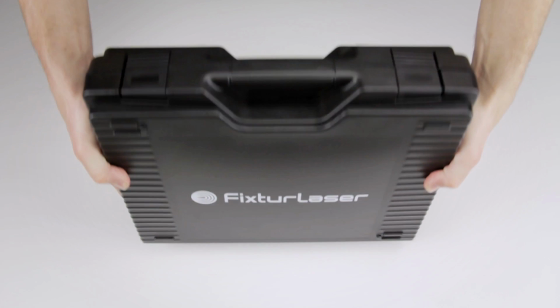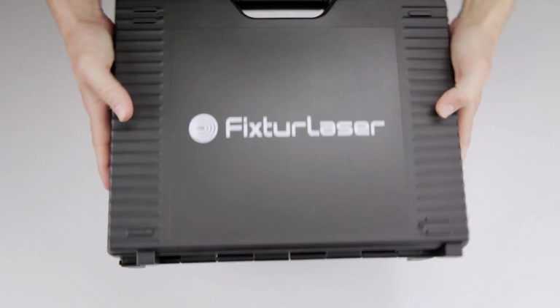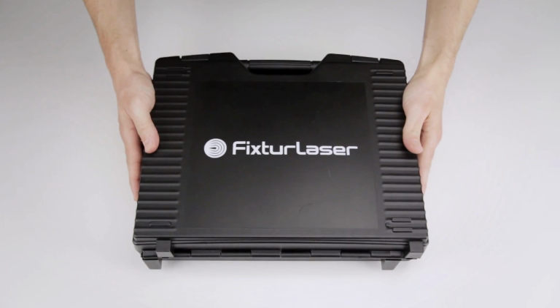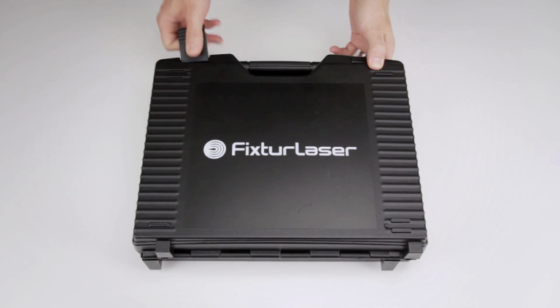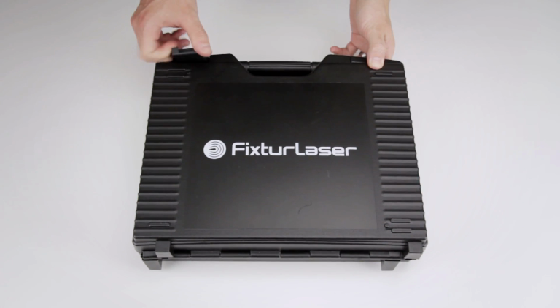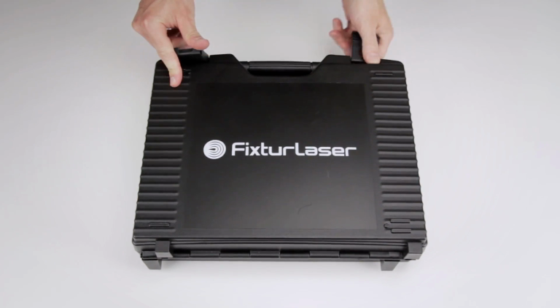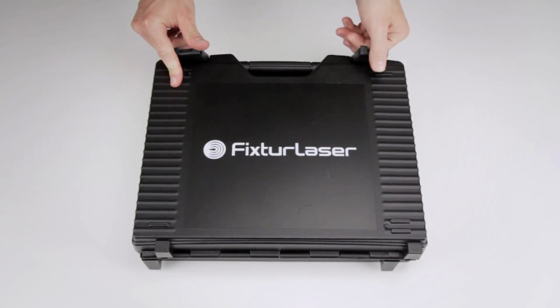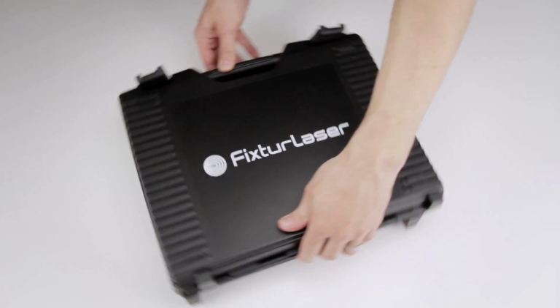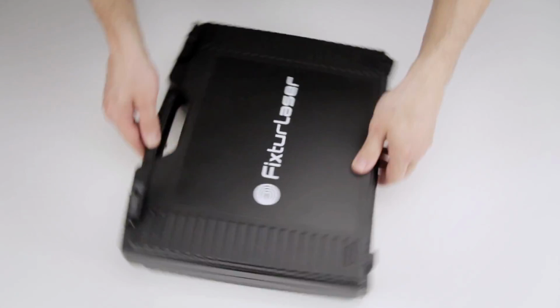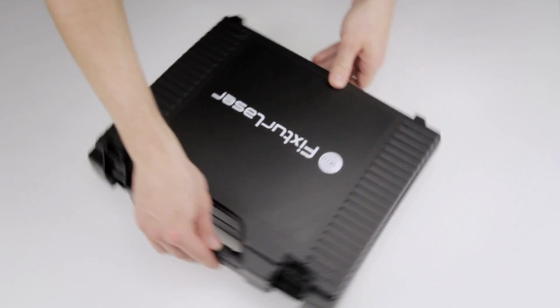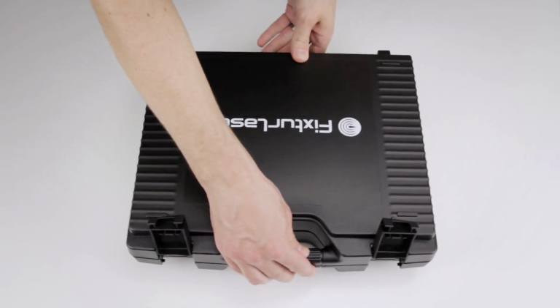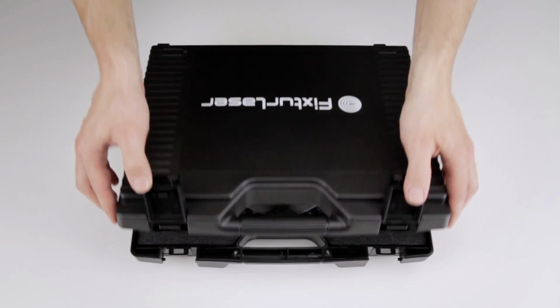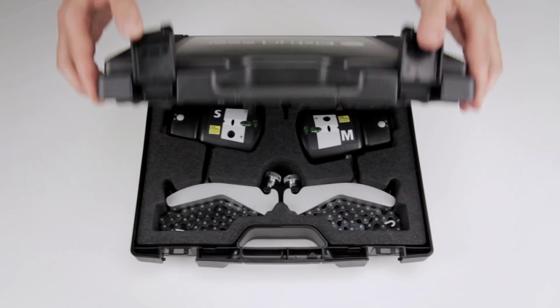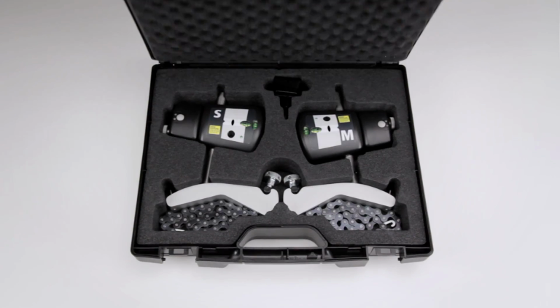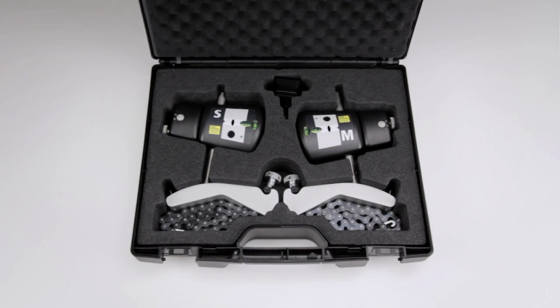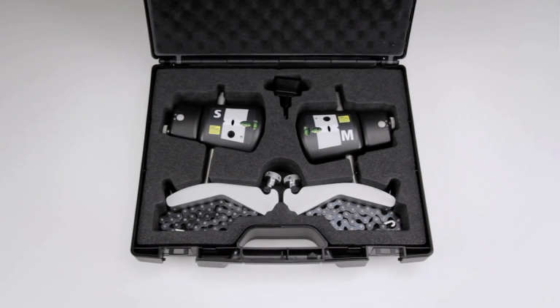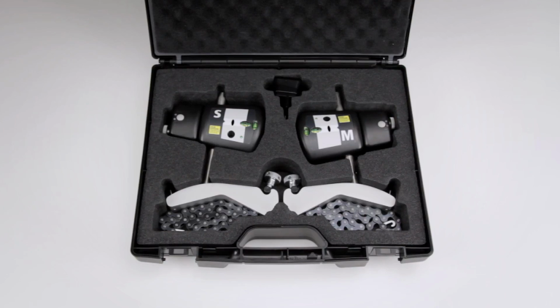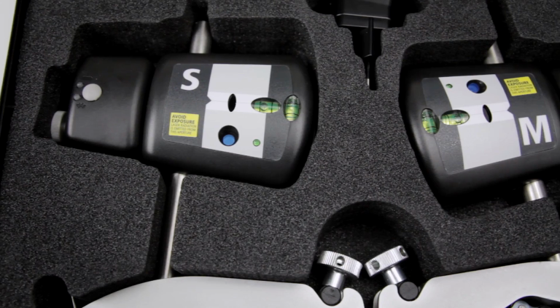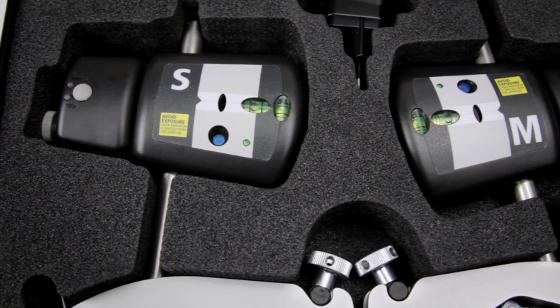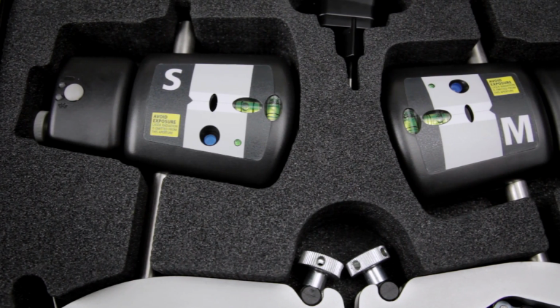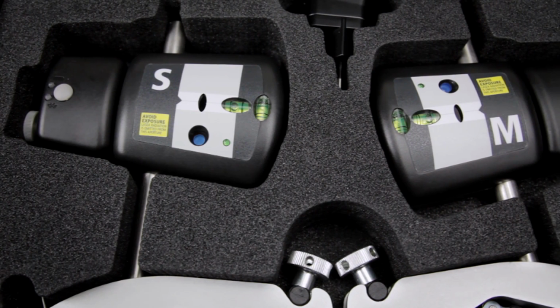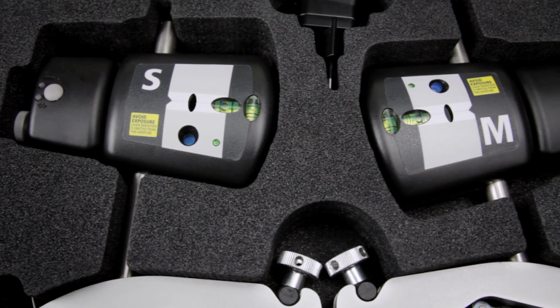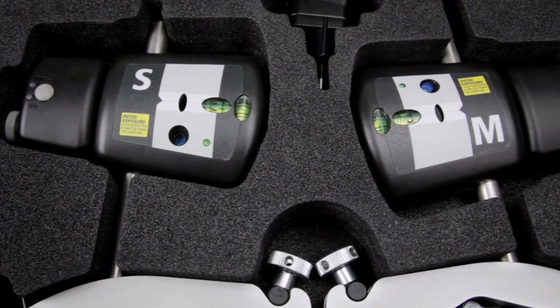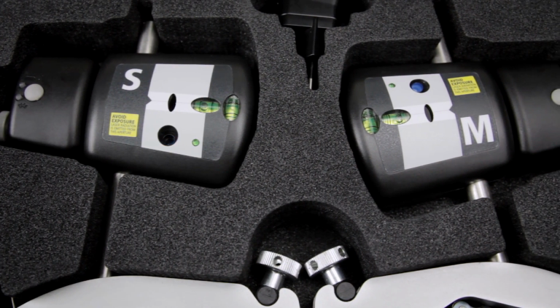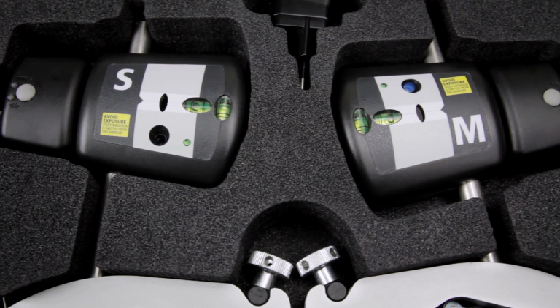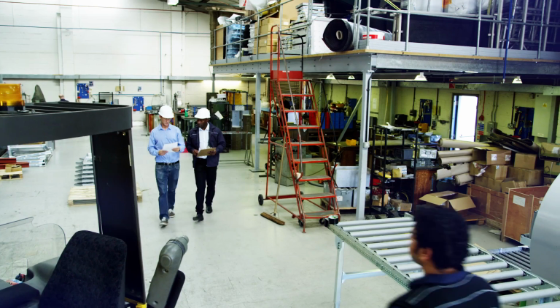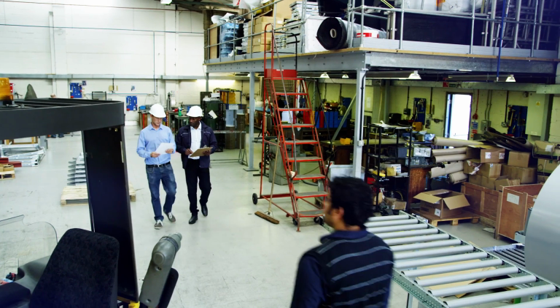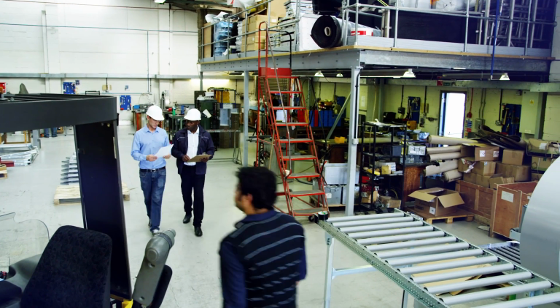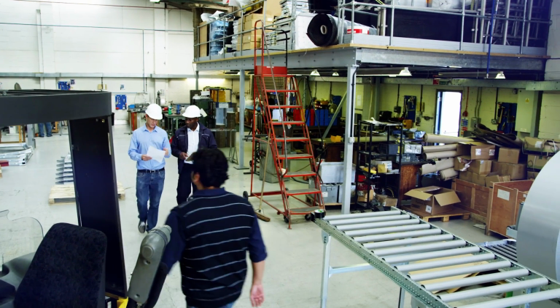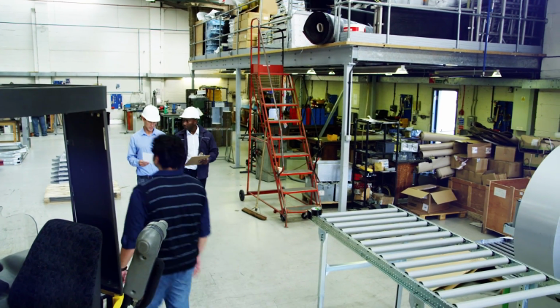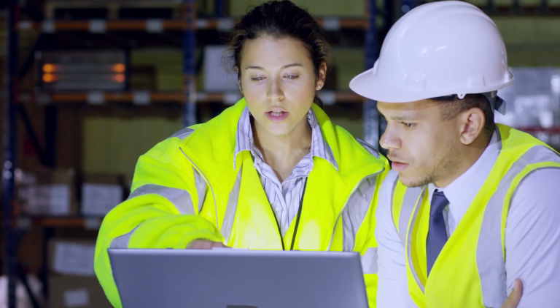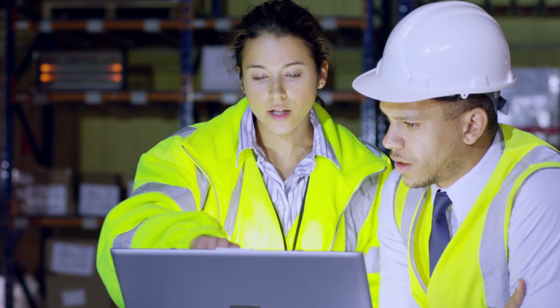The all-new Fixture Laser Laser Kit combines first-class technology with ease of use and low cost, making professional shaft alignment more available to everyone.